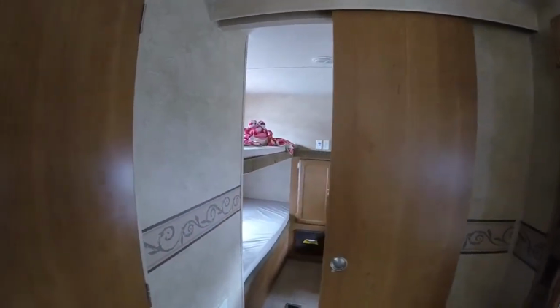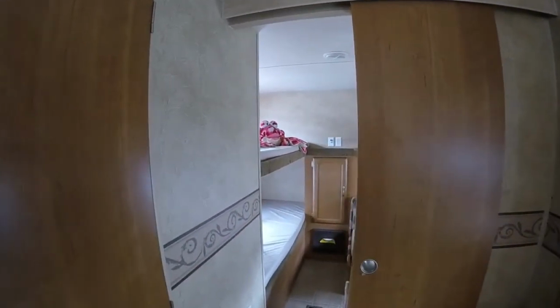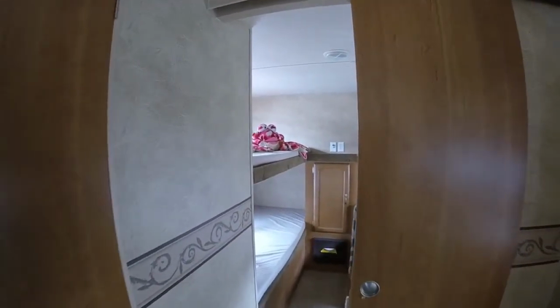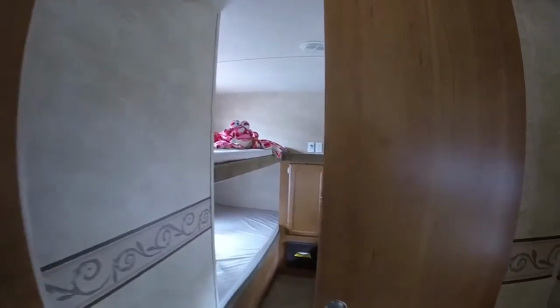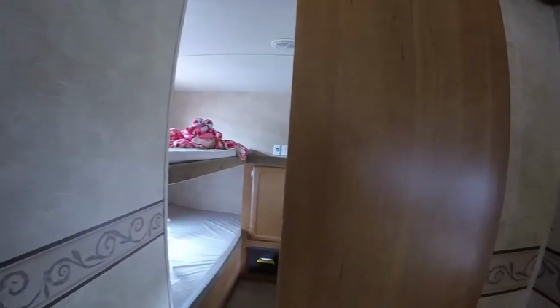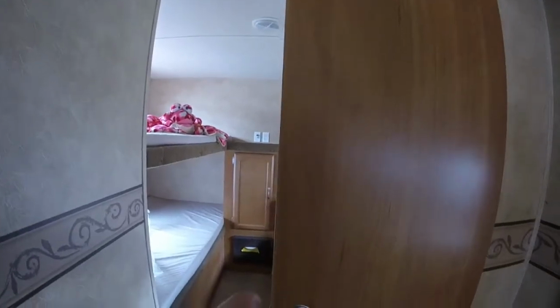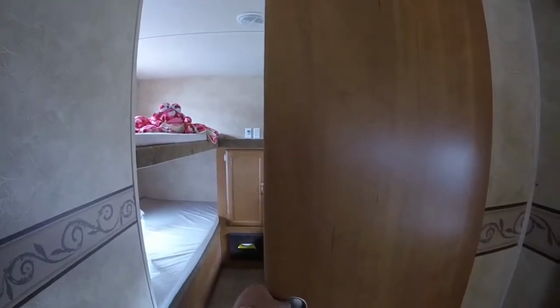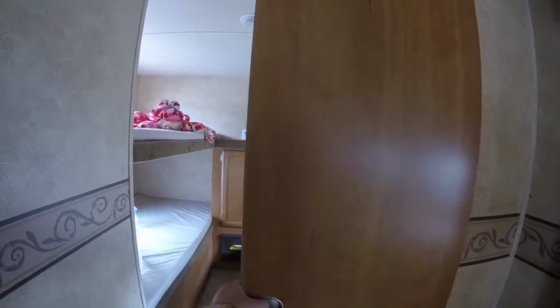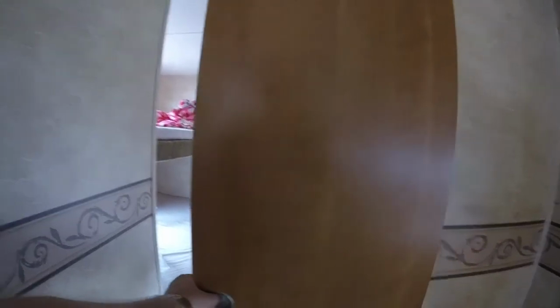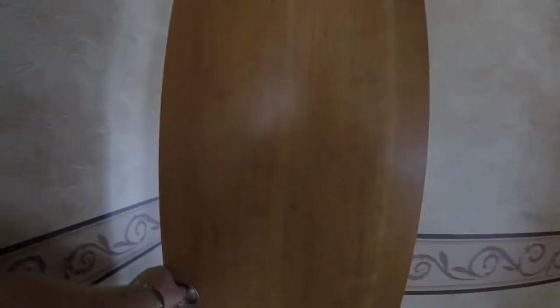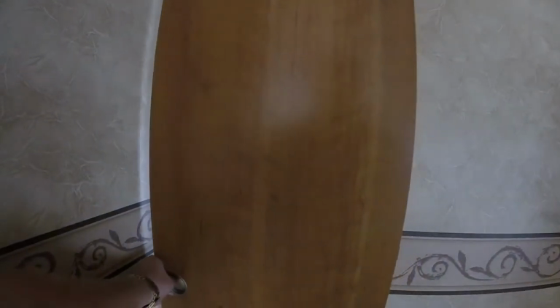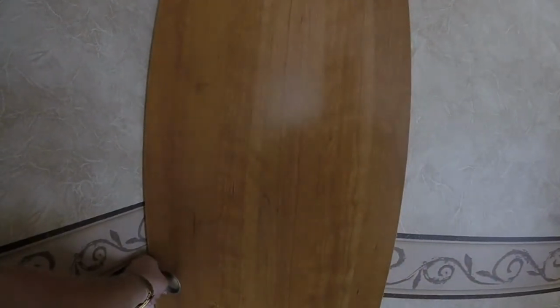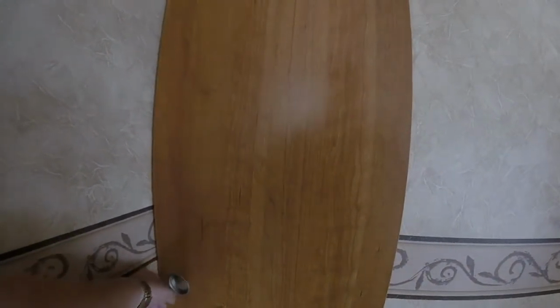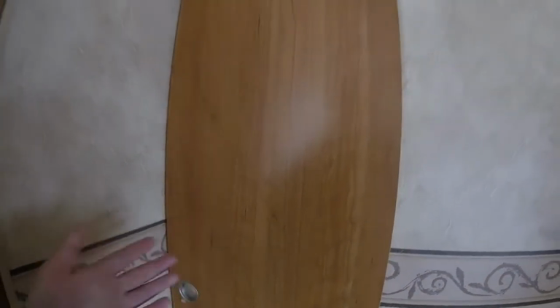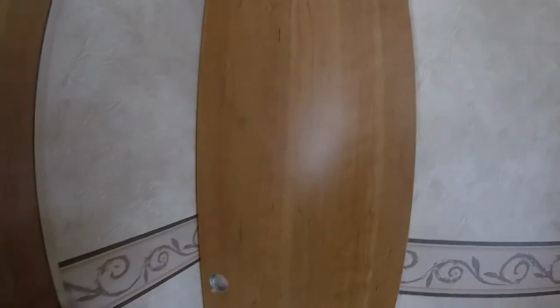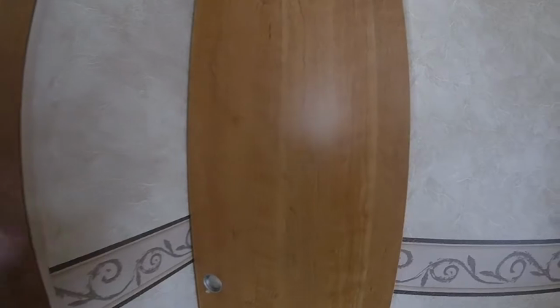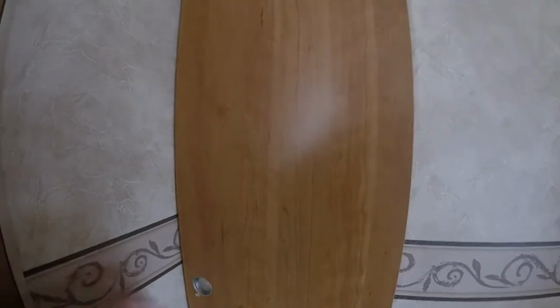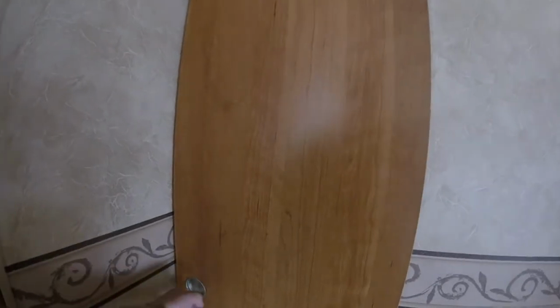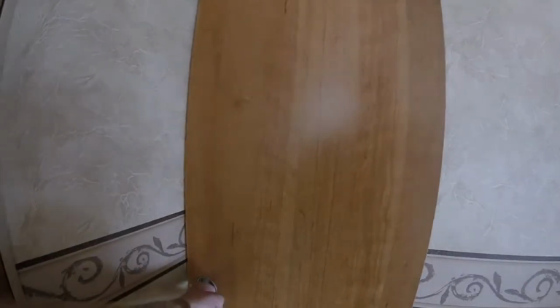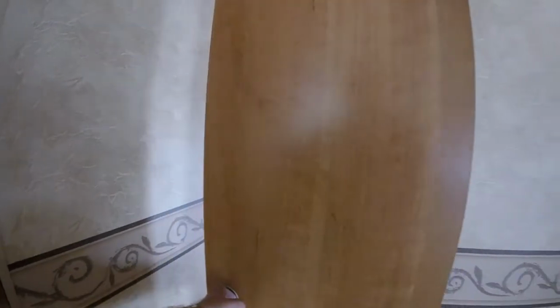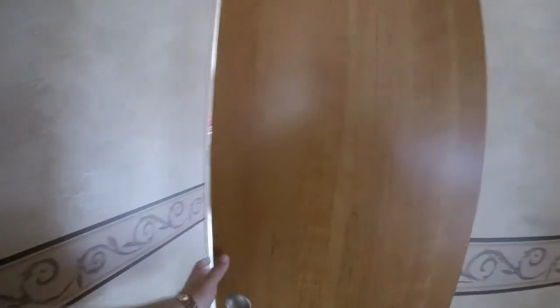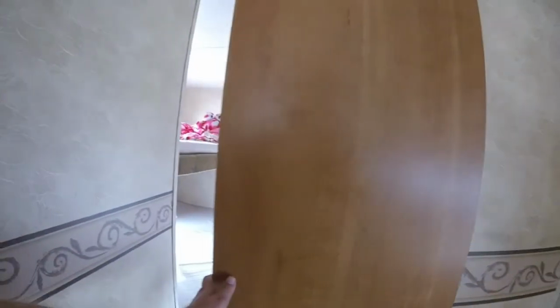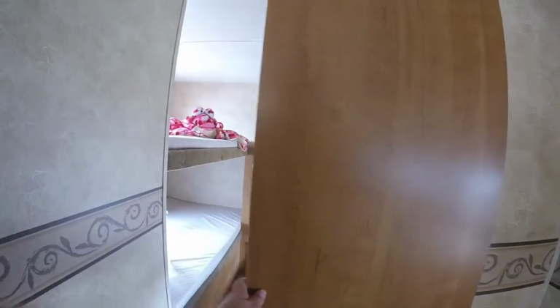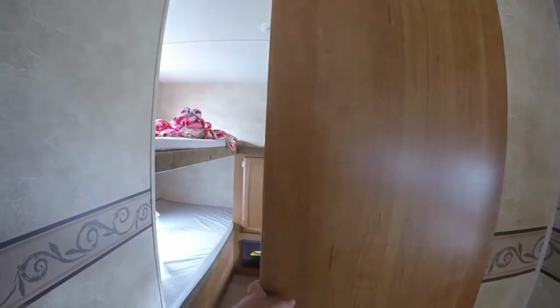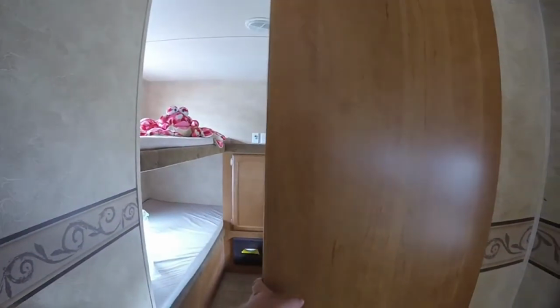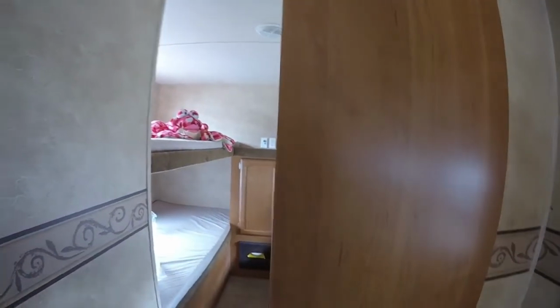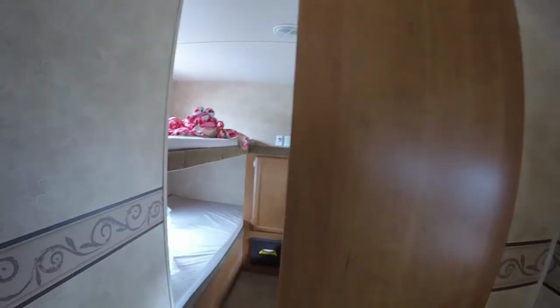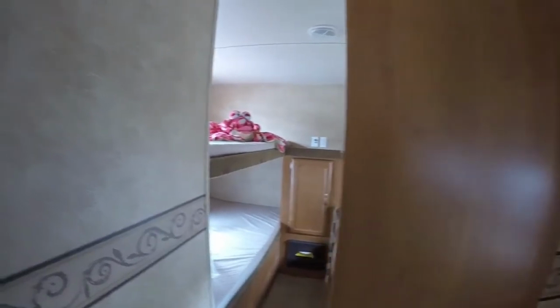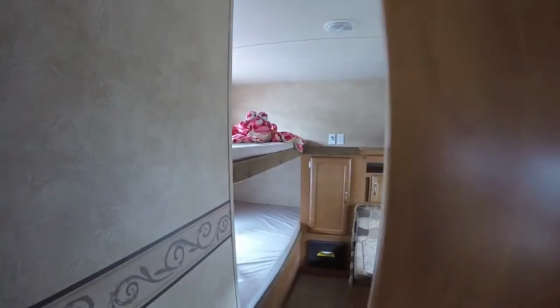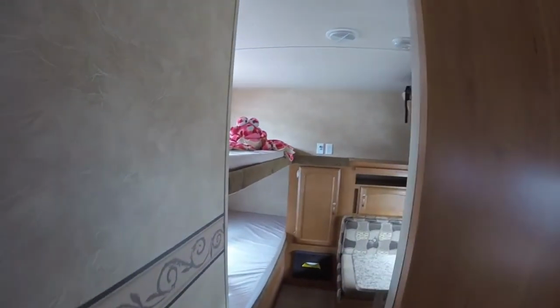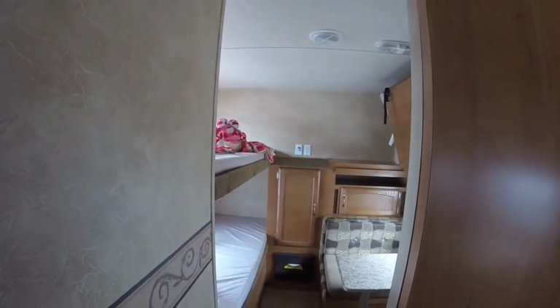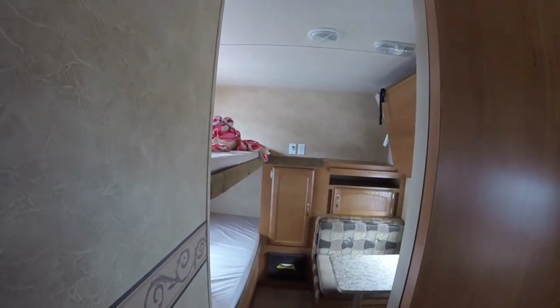This is another really cool thing — I love that this actually slides shut. It's not a curtain or an accordion-style door; it's an actual door to give everybody a little bit of privacy.